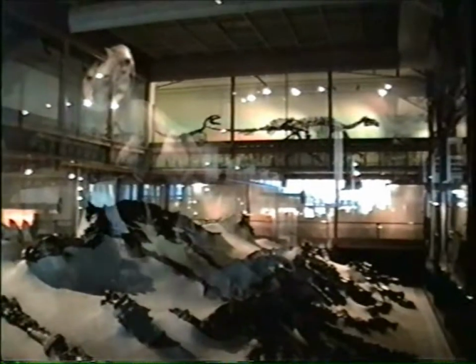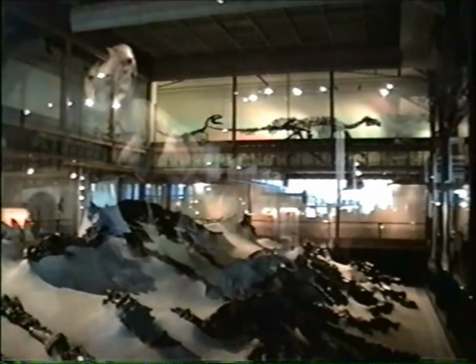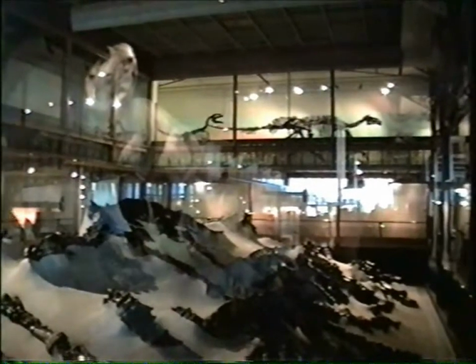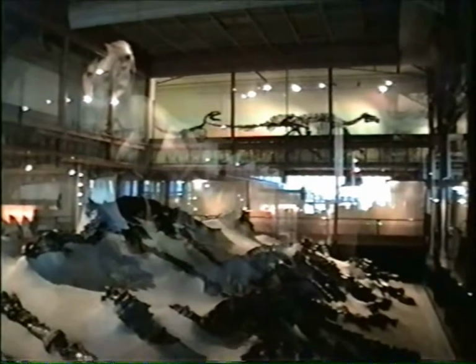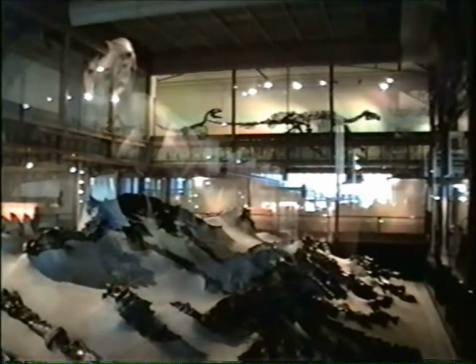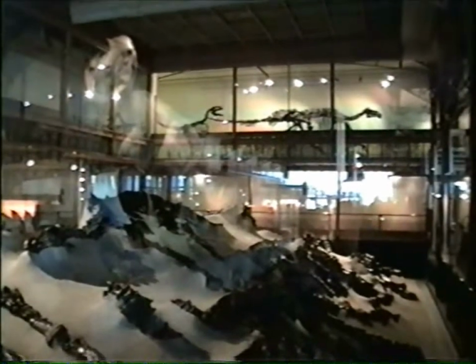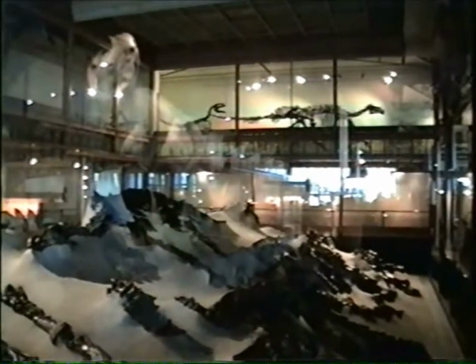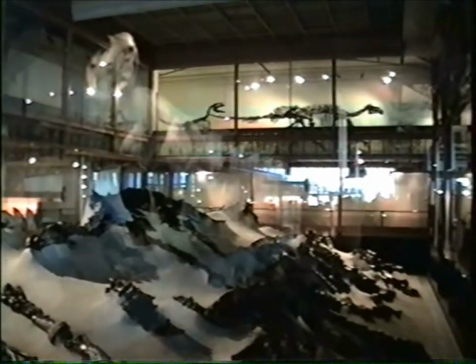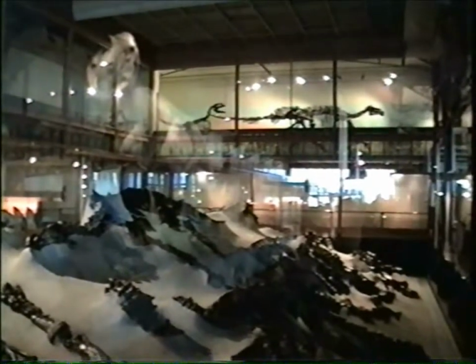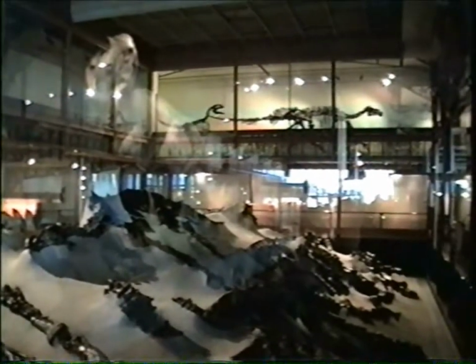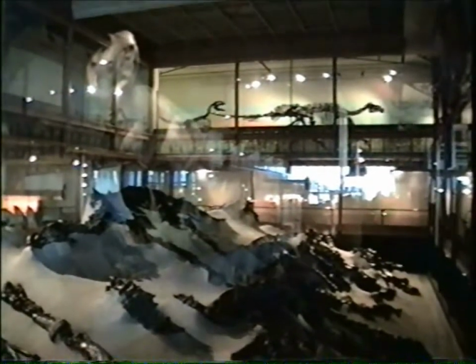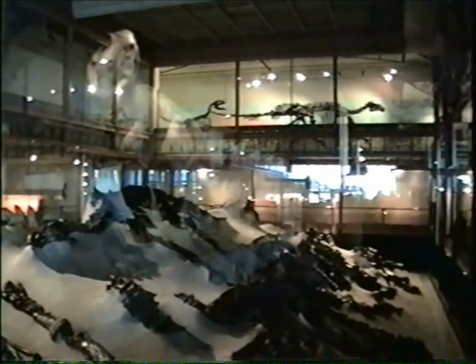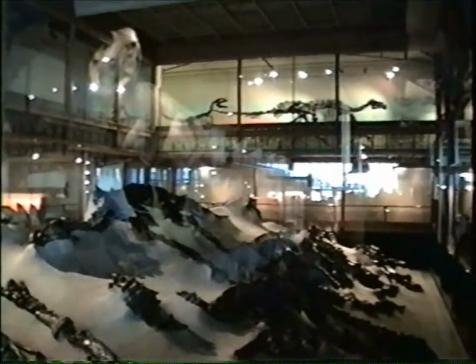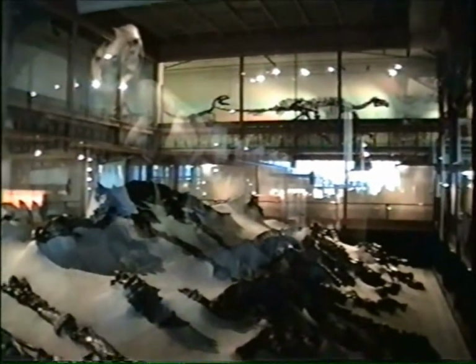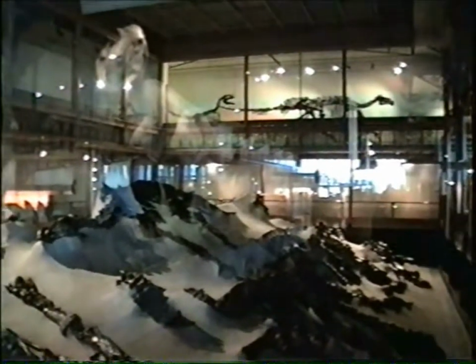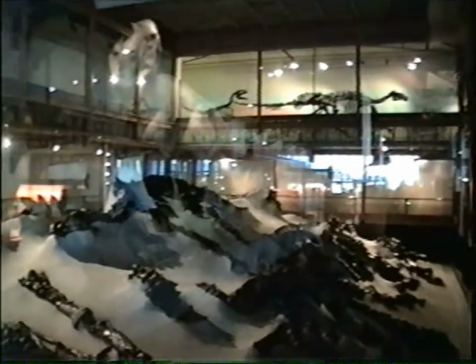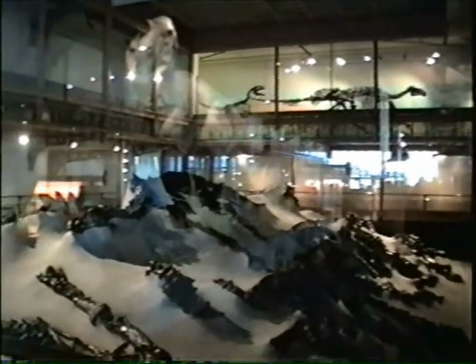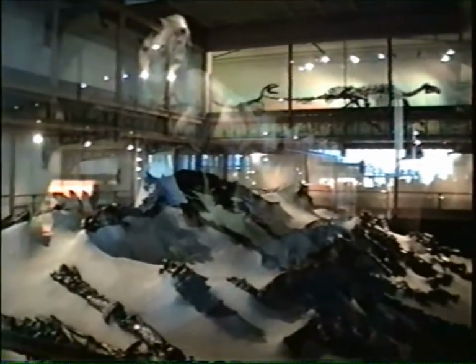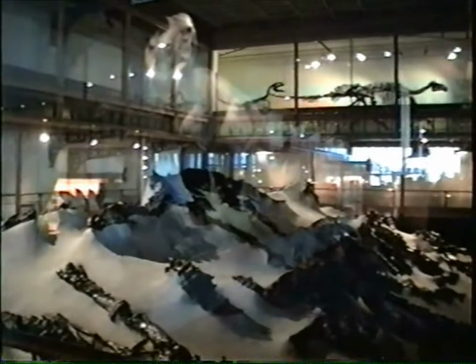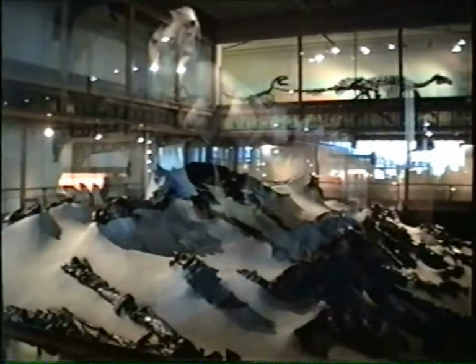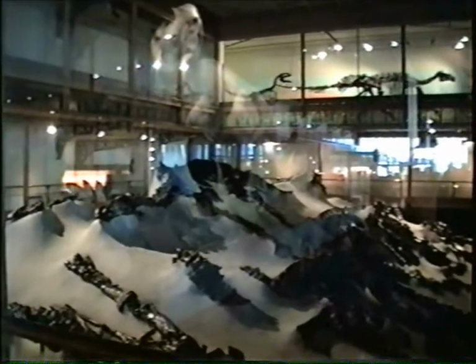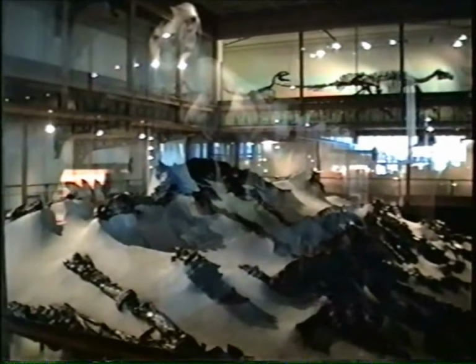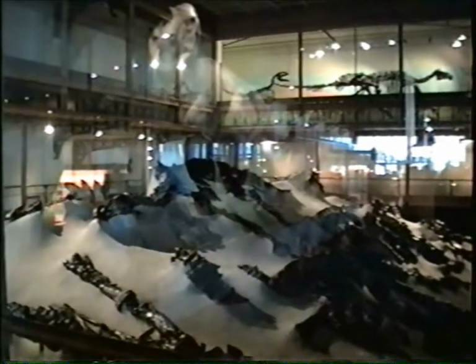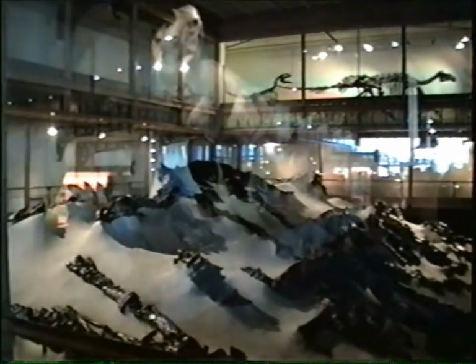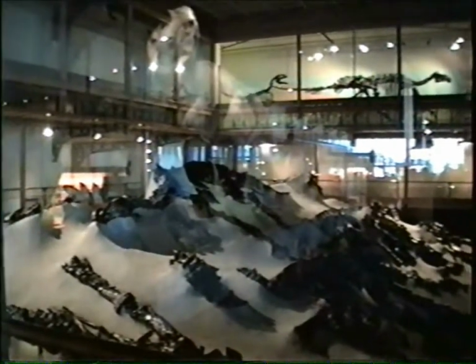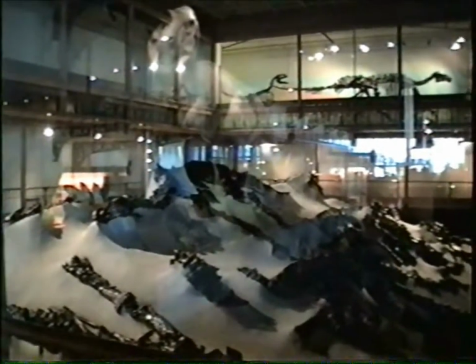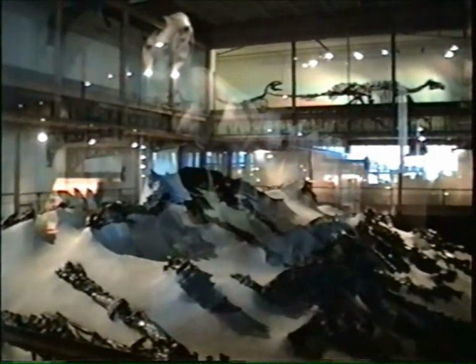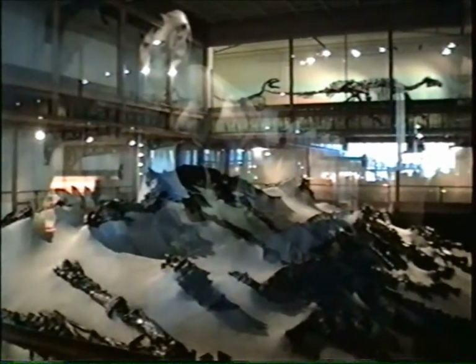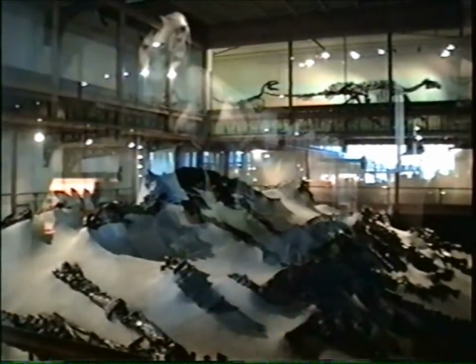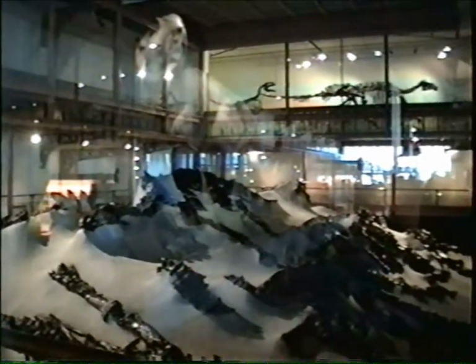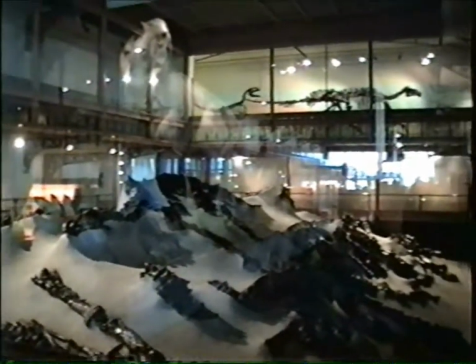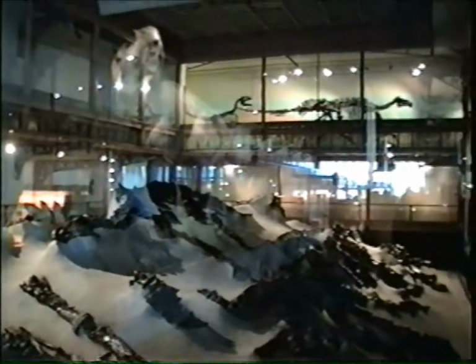This museum in Belgium, Natural History, is famous for its collection of Iguanodons, which they found in a mine looking like this, all jumbled together. It's the most complete collection in the world.